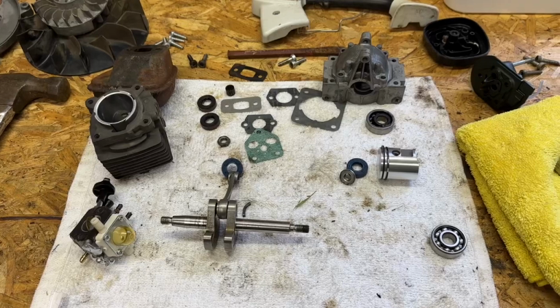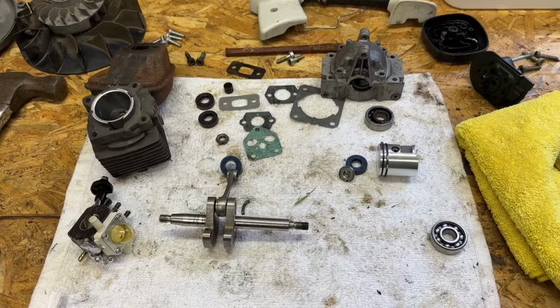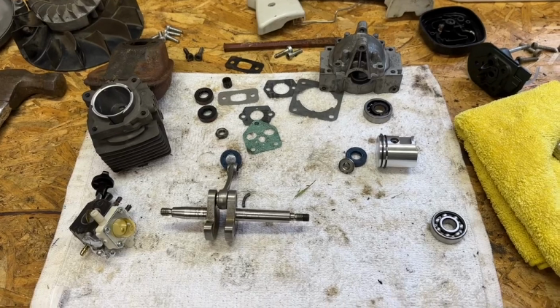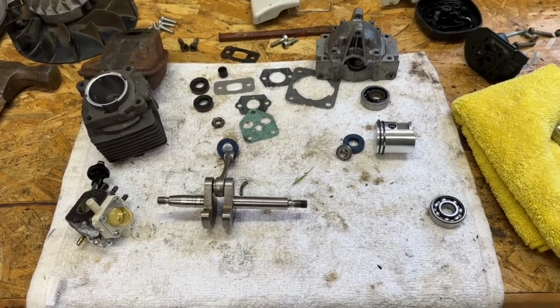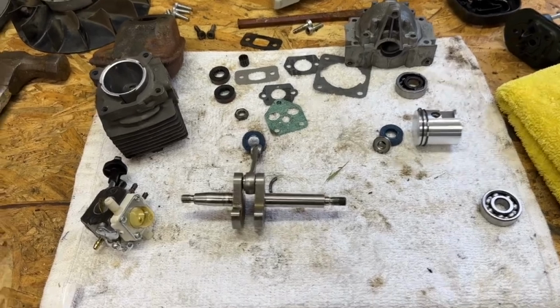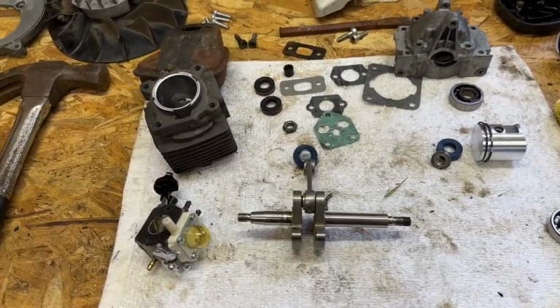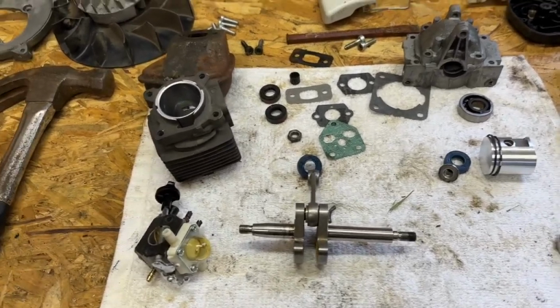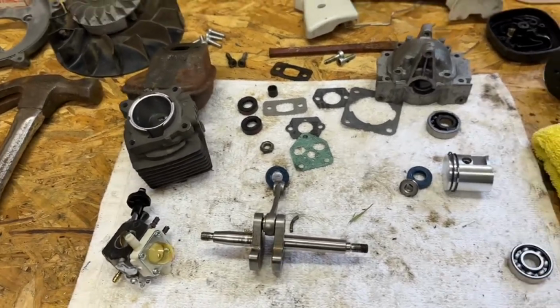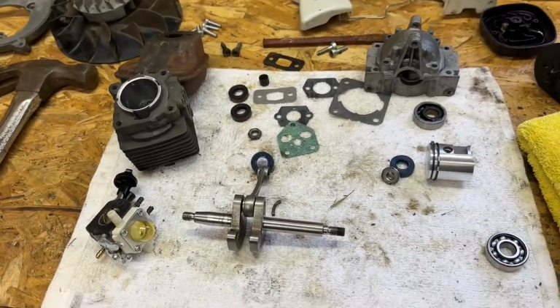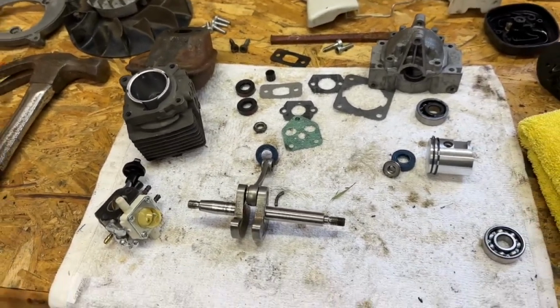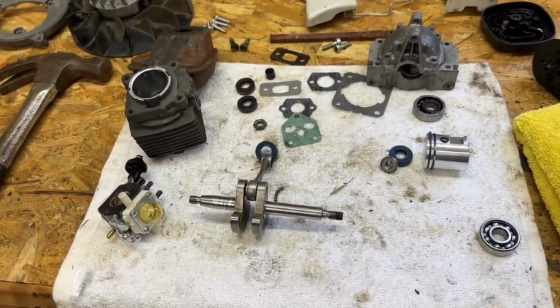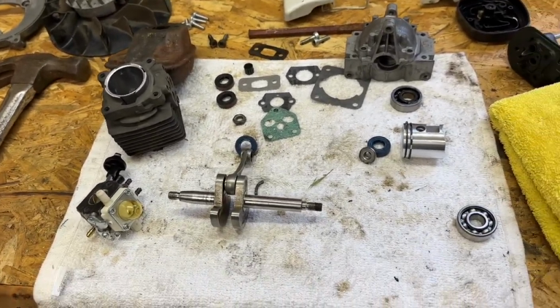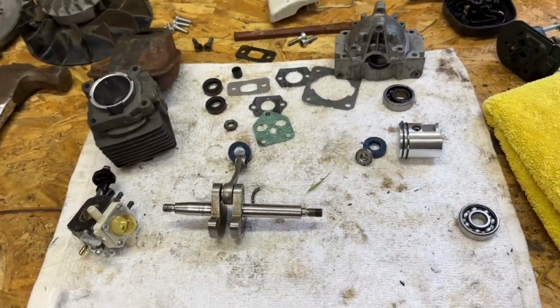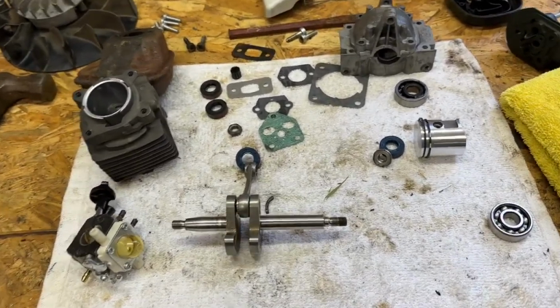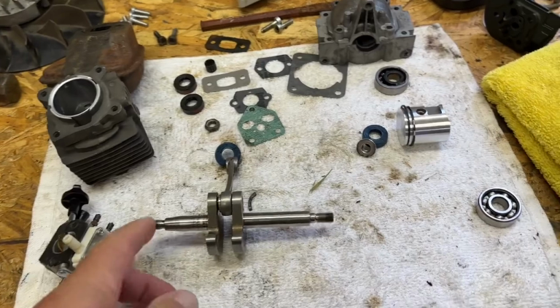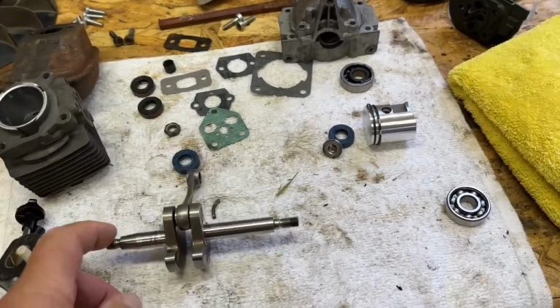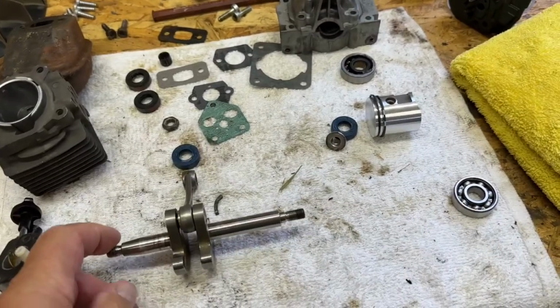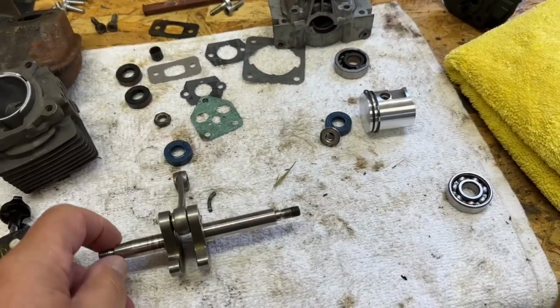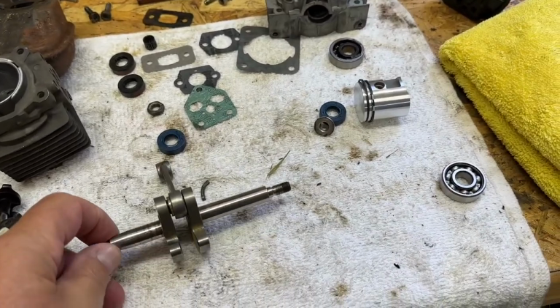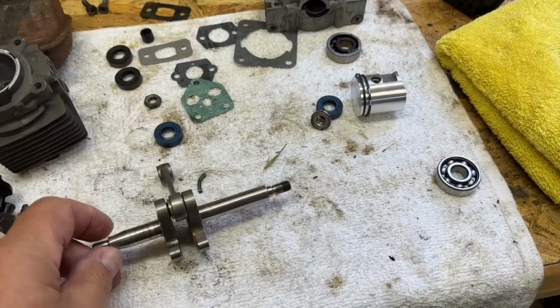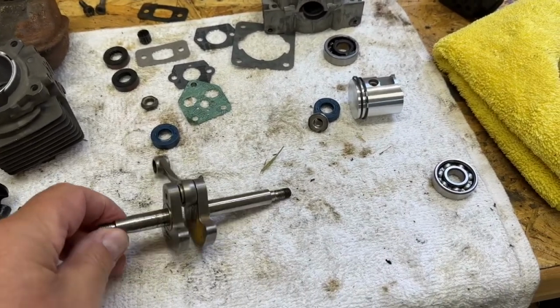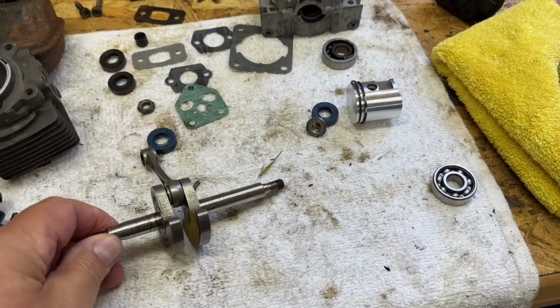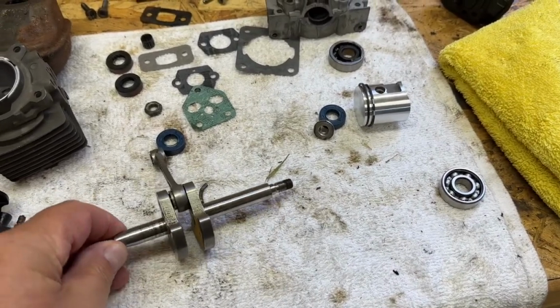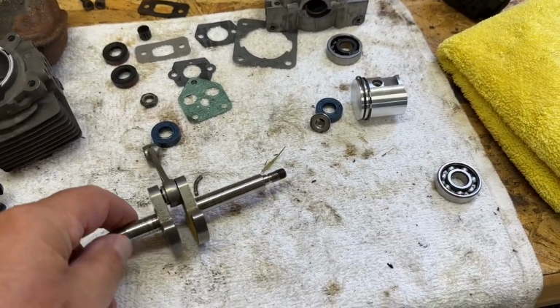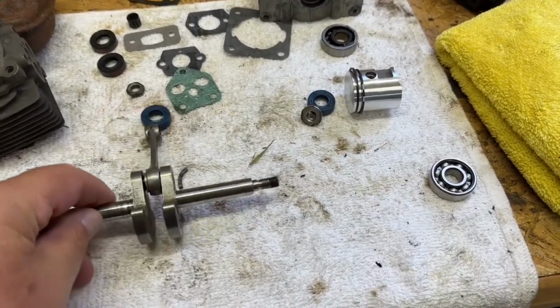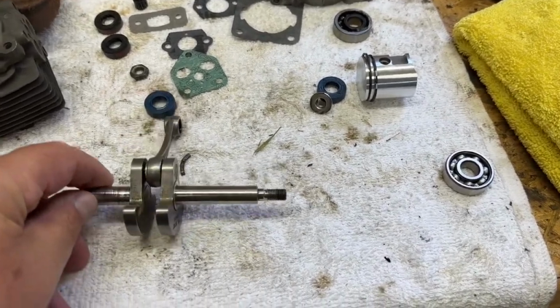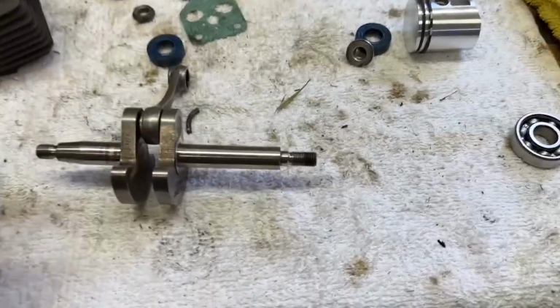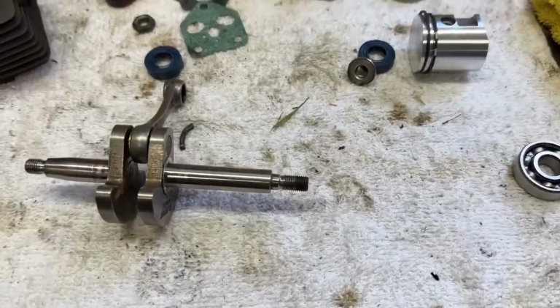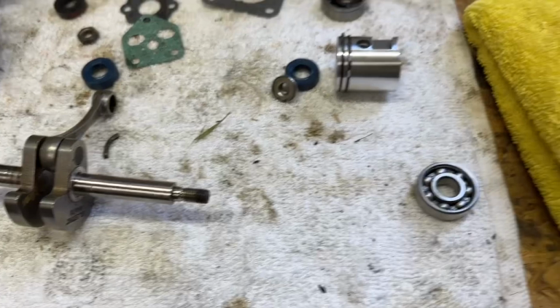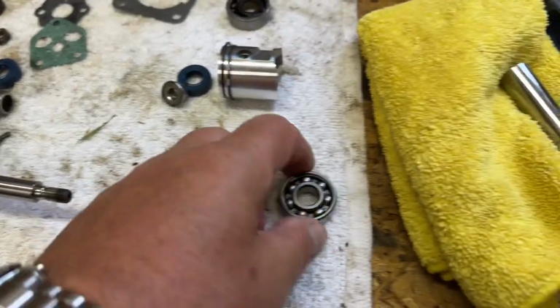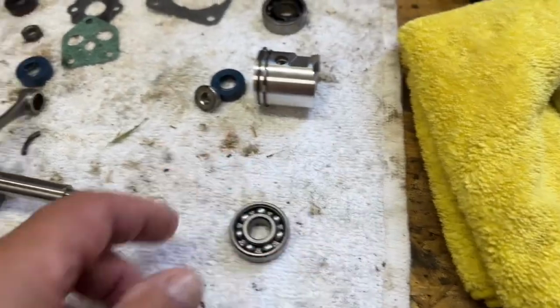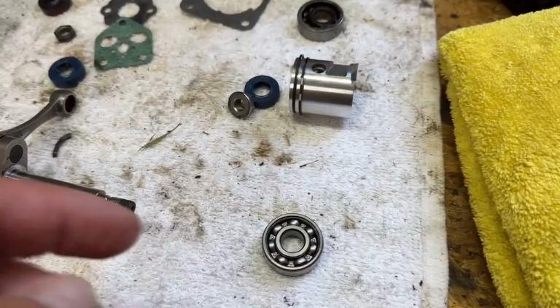I'm in the process of rebuilding this VG86C leaf blower. I had a problem with the bearings that are gone, which I've covered in a previous video. I've now got the job of putting the new bearings onto the shaft.